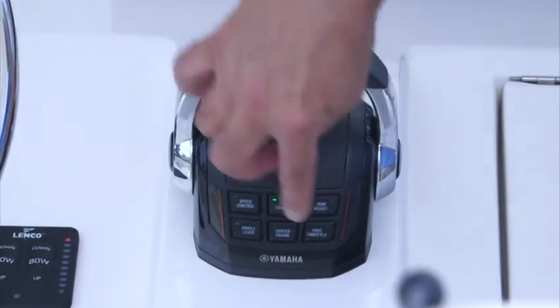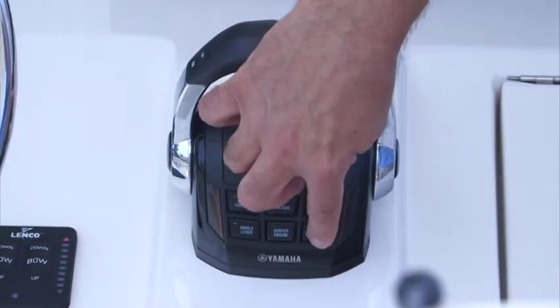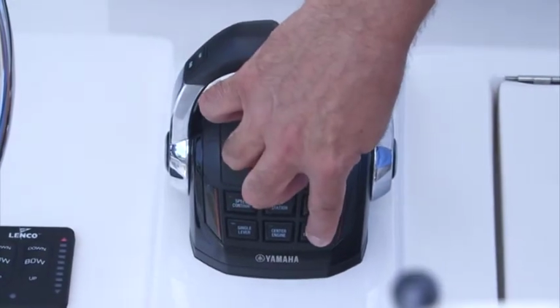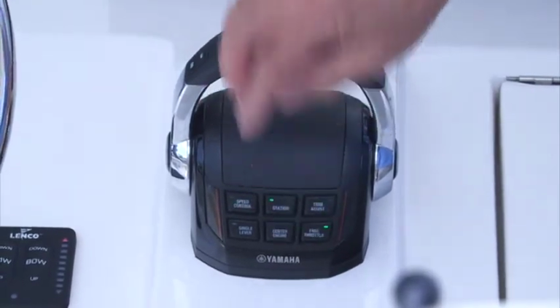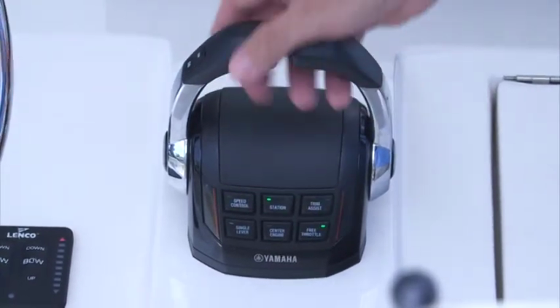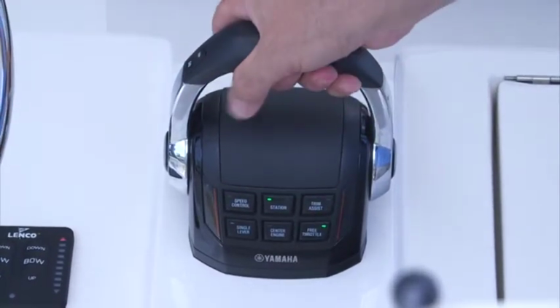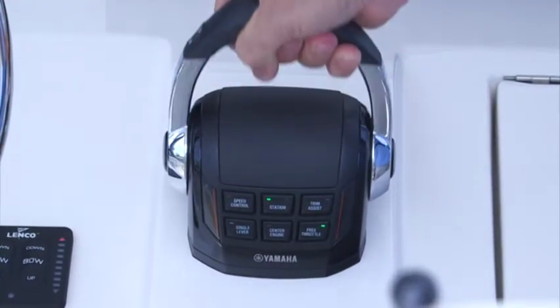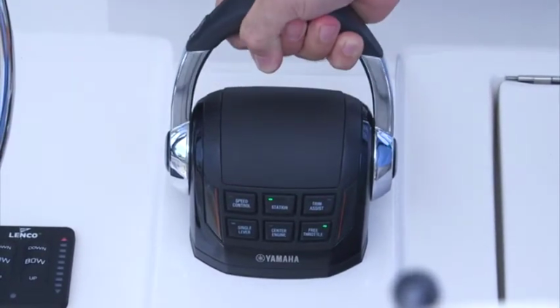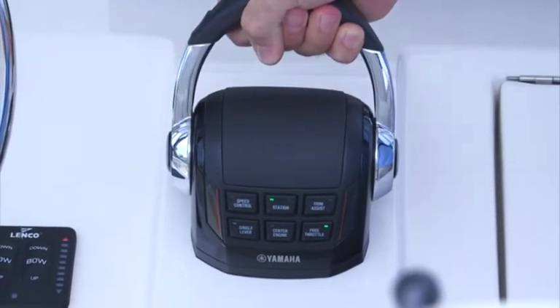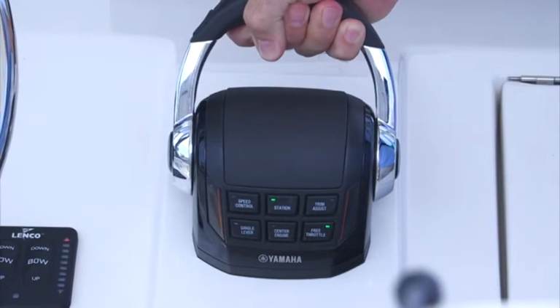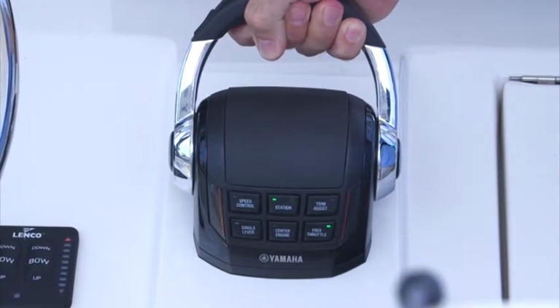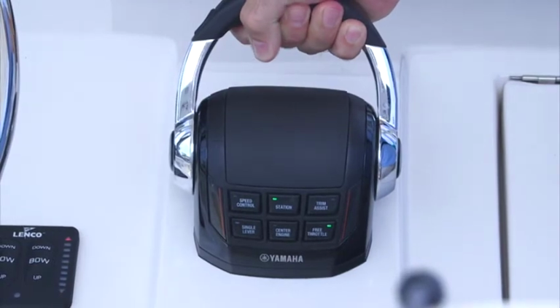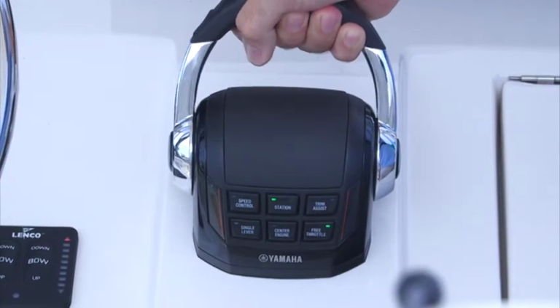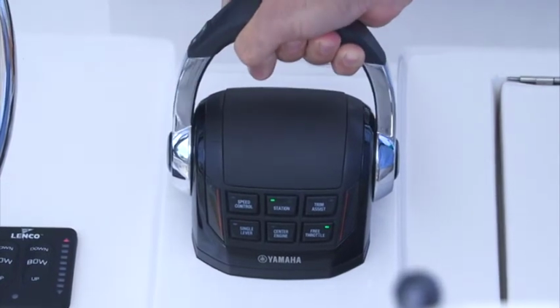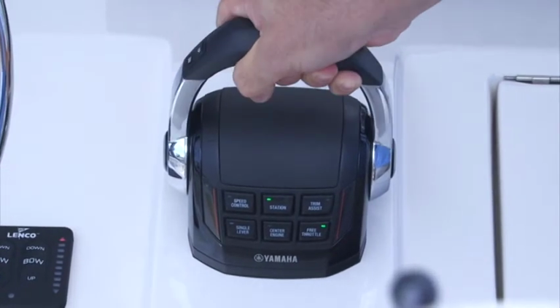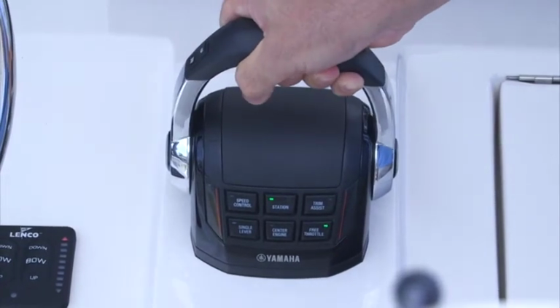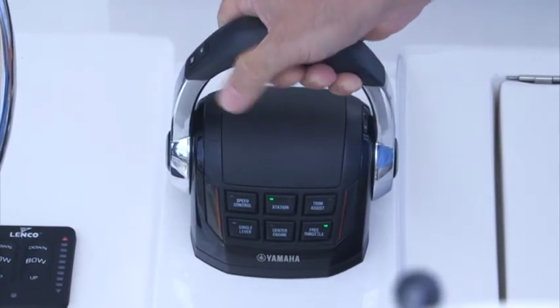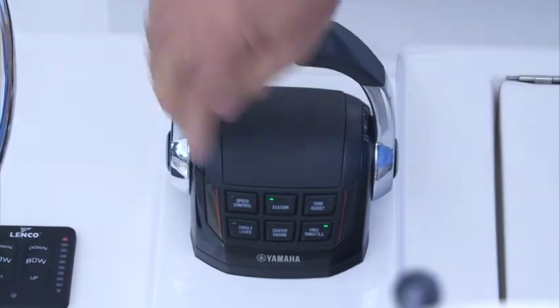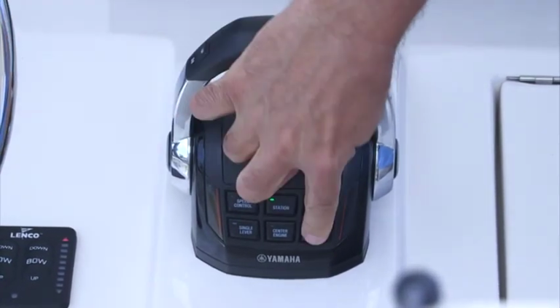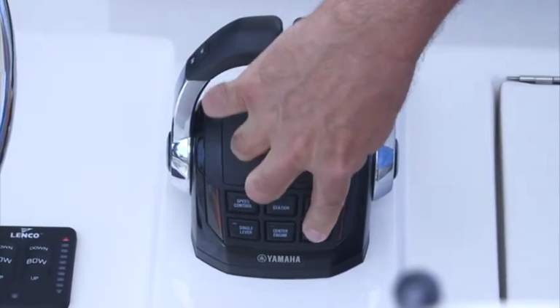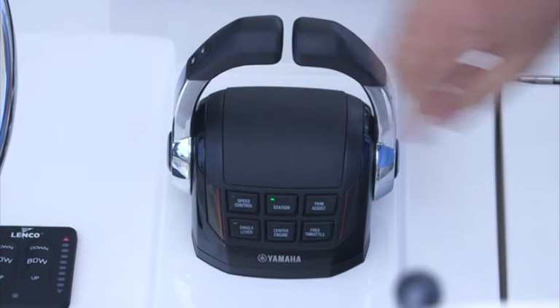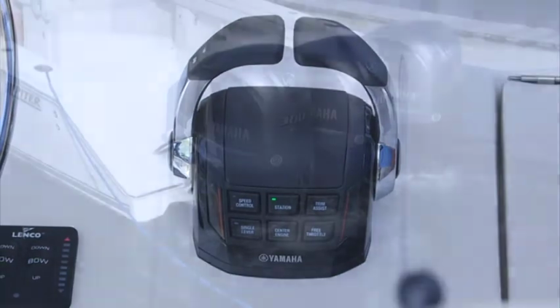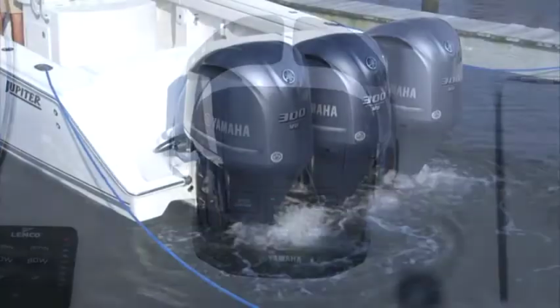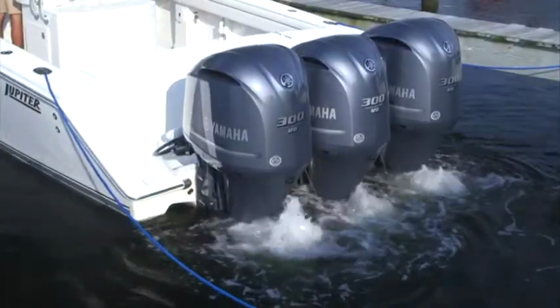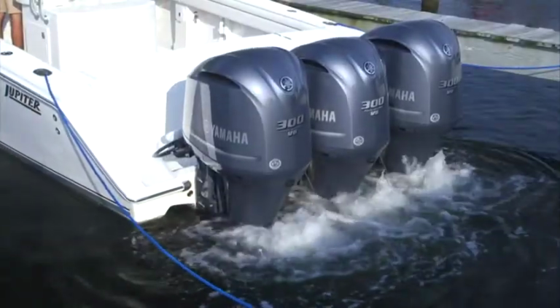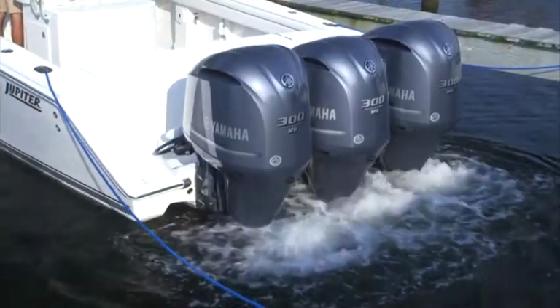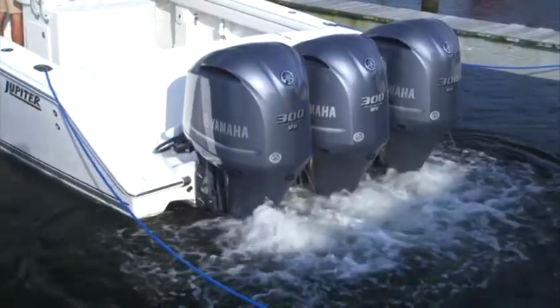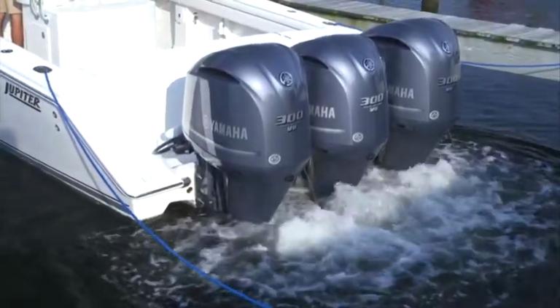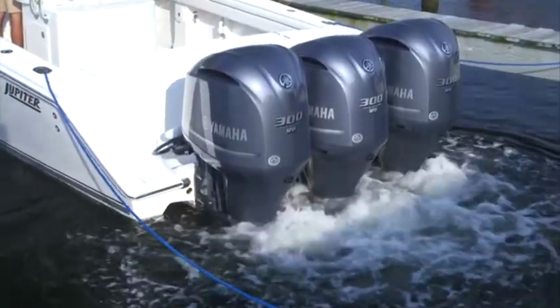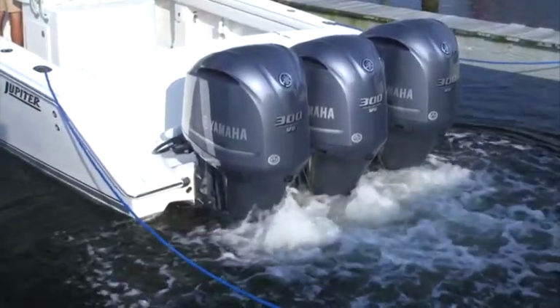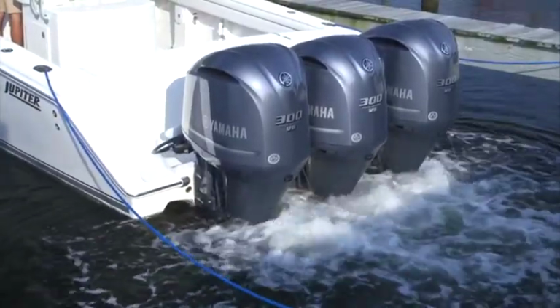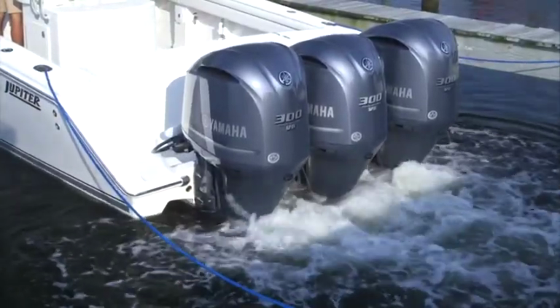The free throttle button allows the engines to be revved up while in neutral. Although this is not needed for starting the modern four-stroke Yamaha outboards Helmmaster works with, it is handy for charging onboard batteries connected to the engine's charging system.